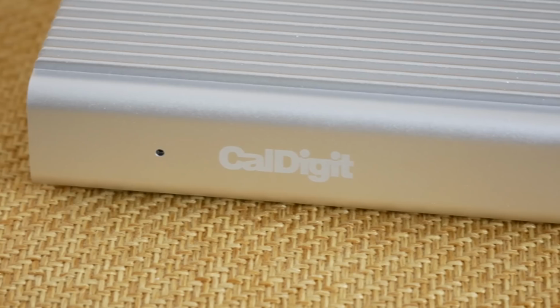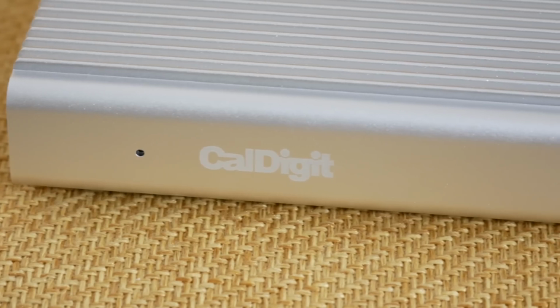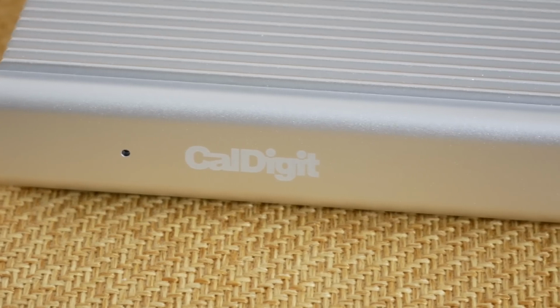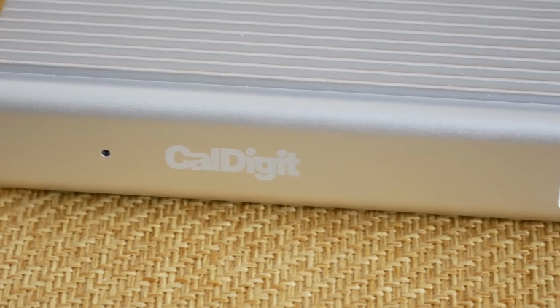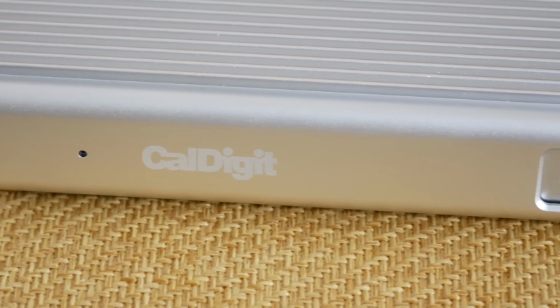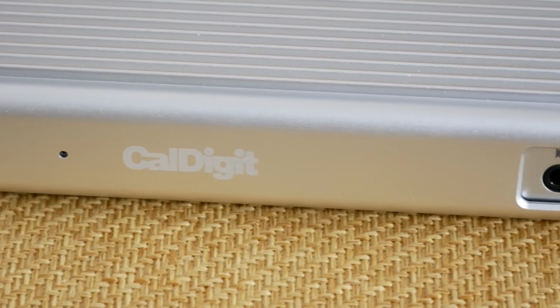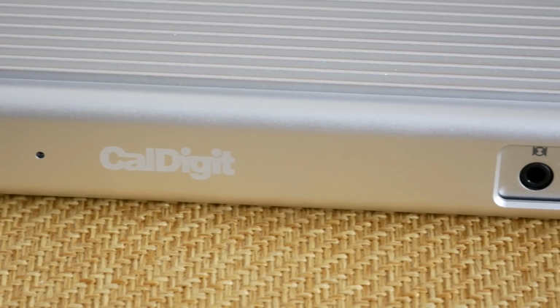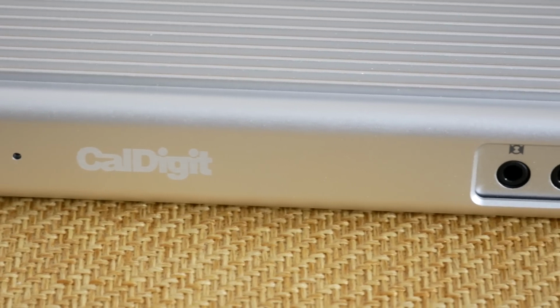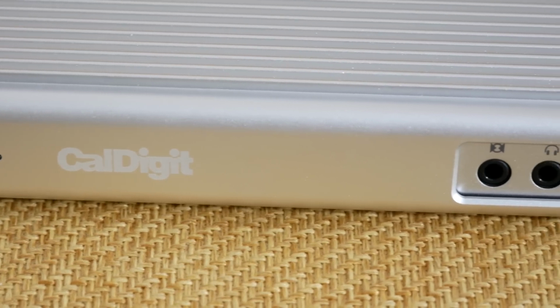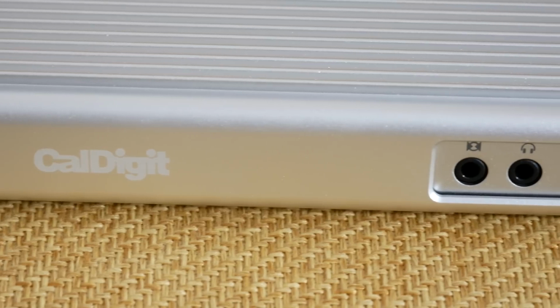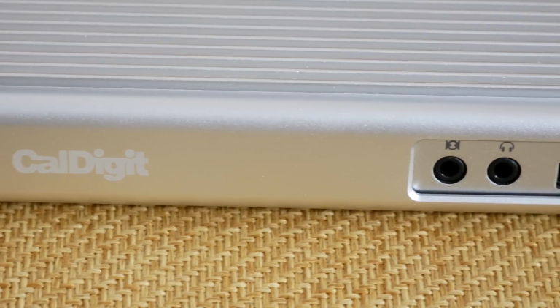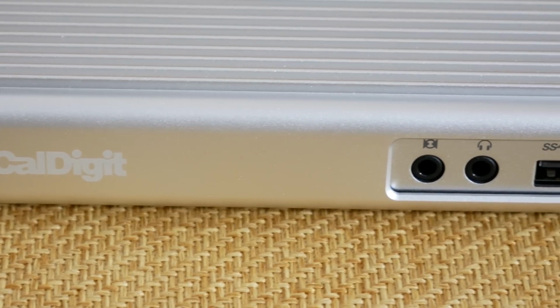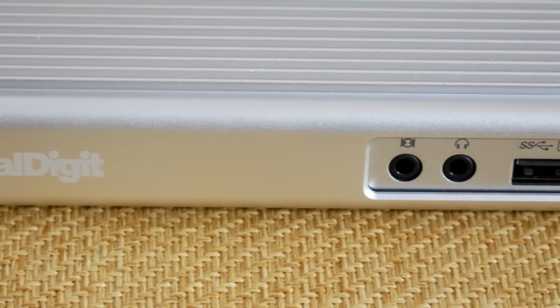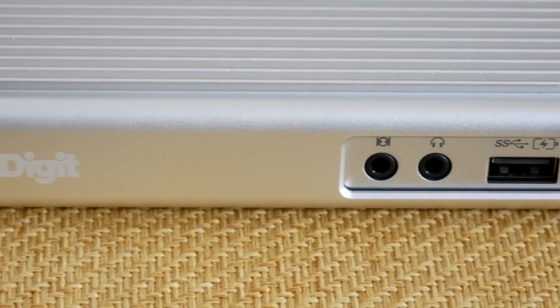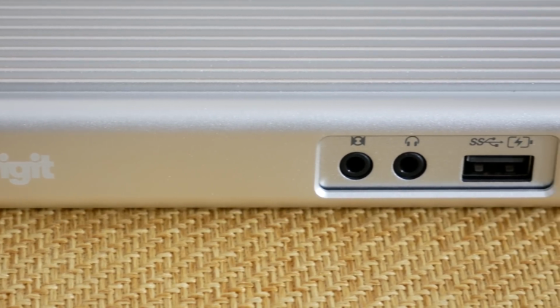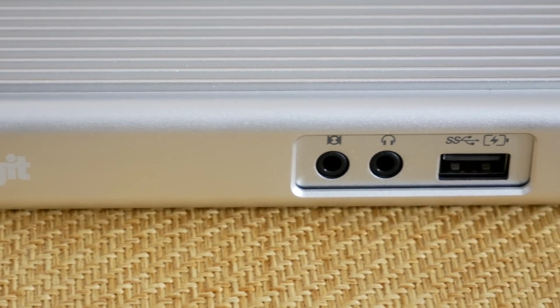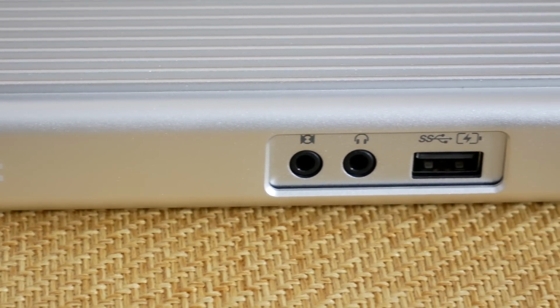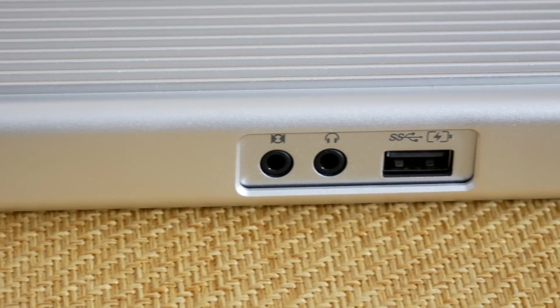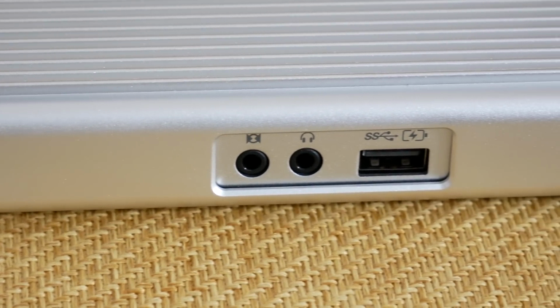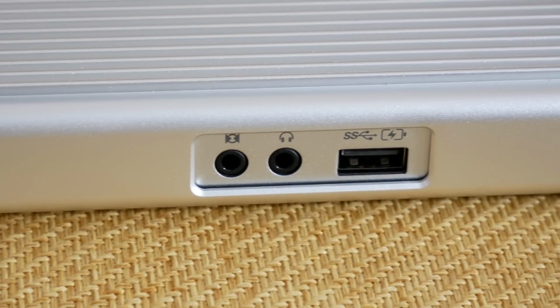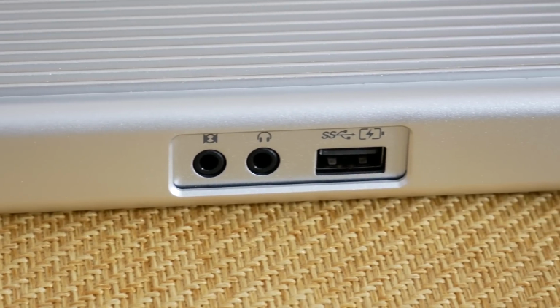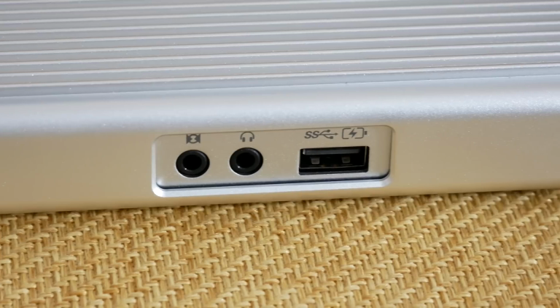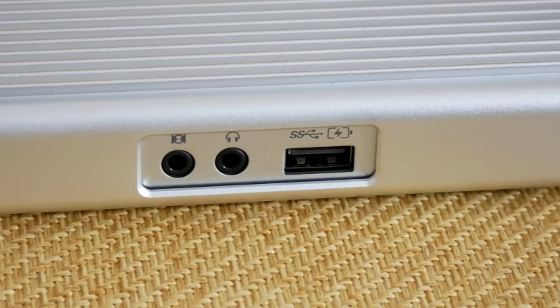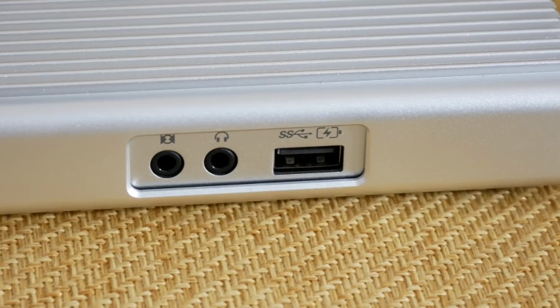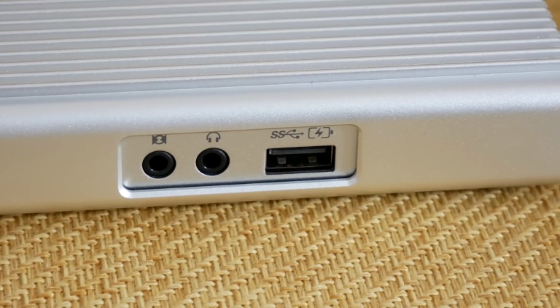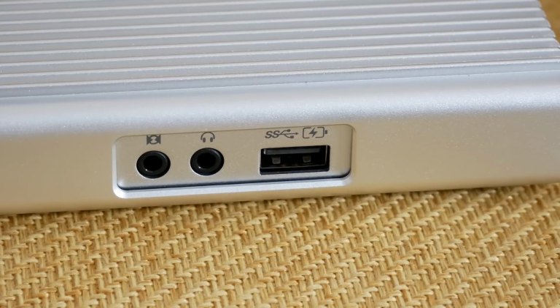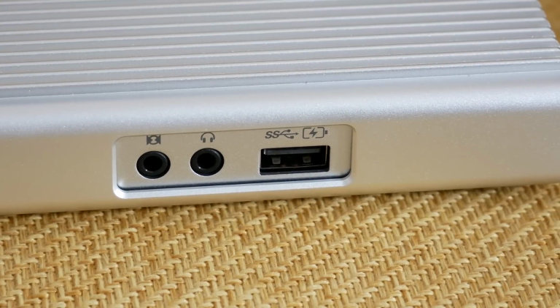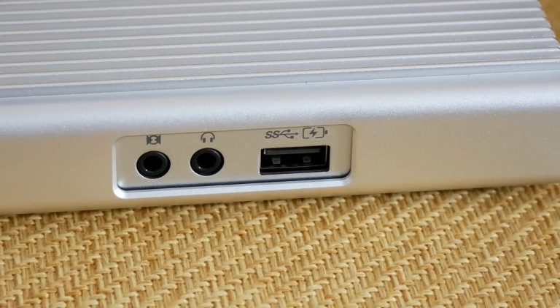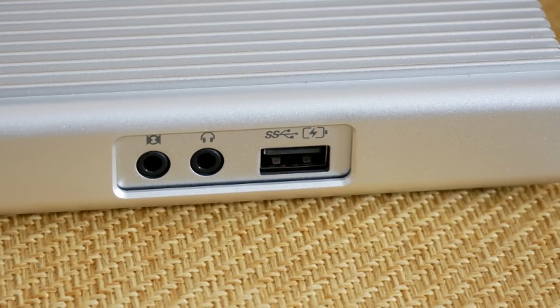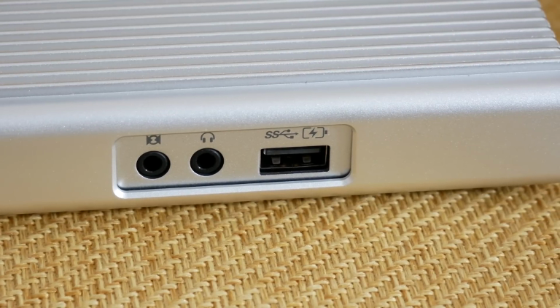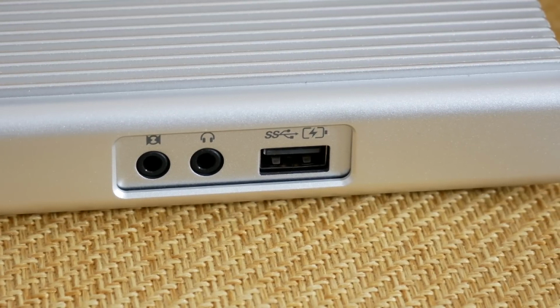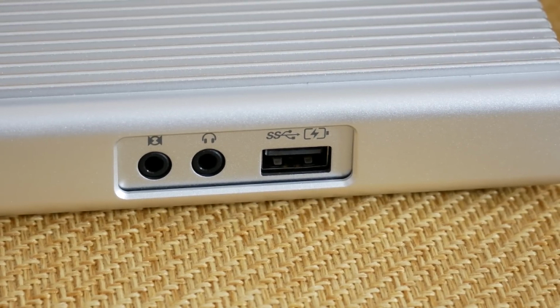Now we've got a little LED light on the front, CalDigit branding, and we've also got a microphone input just here, a headphone output, and also a SuperSpeed USB 3 port. This also allows you to plug in your devices, so you could charge your smartphone from this front port as well.